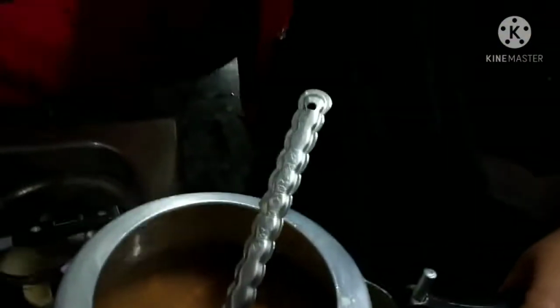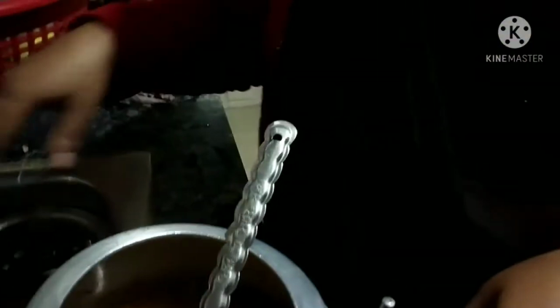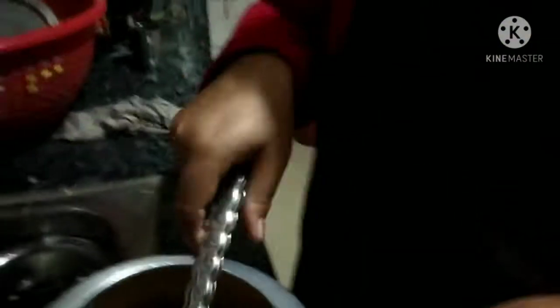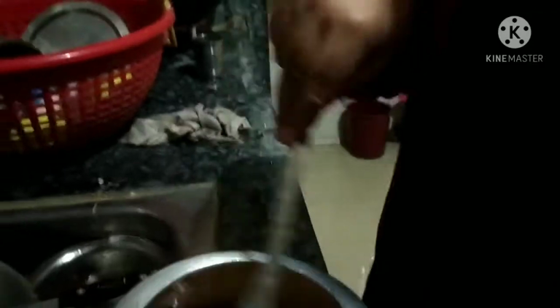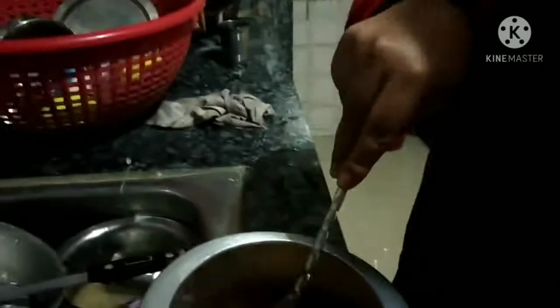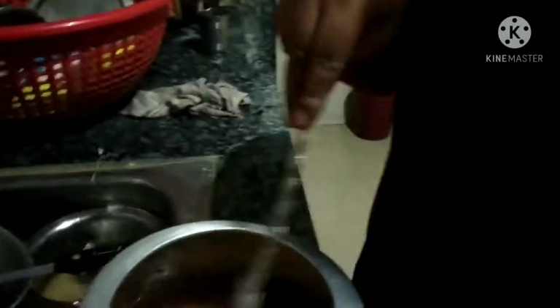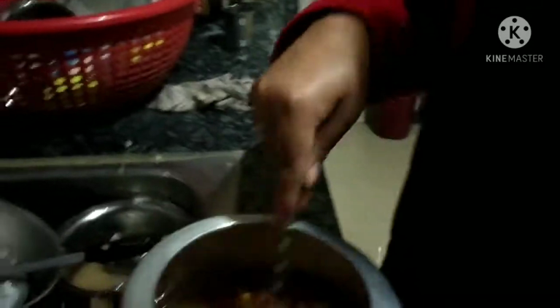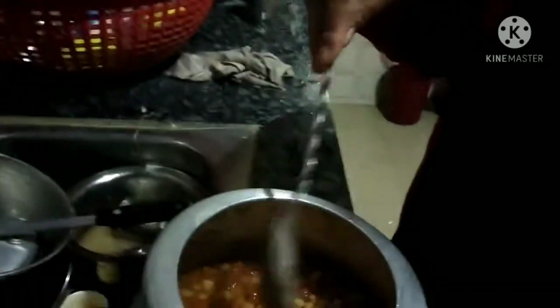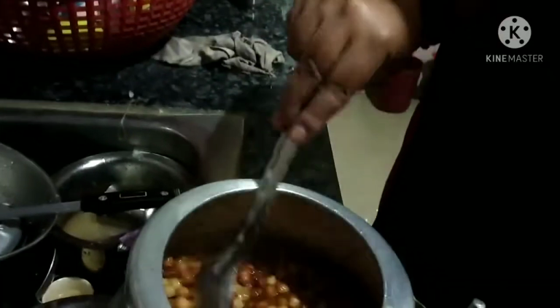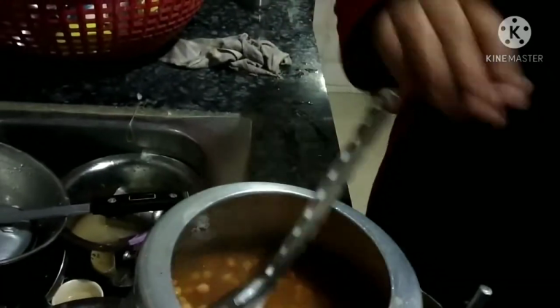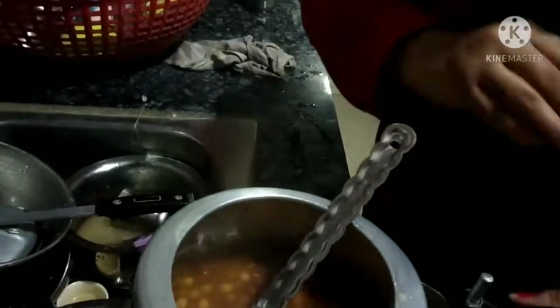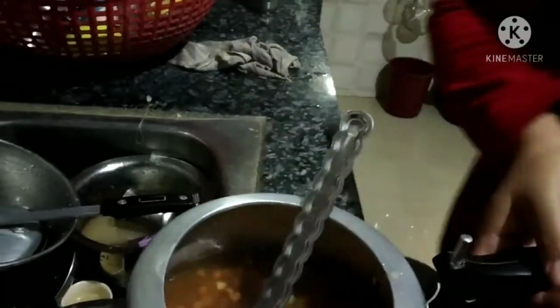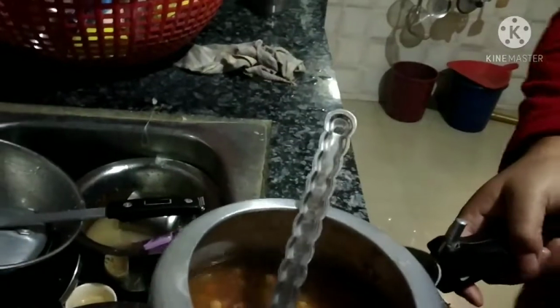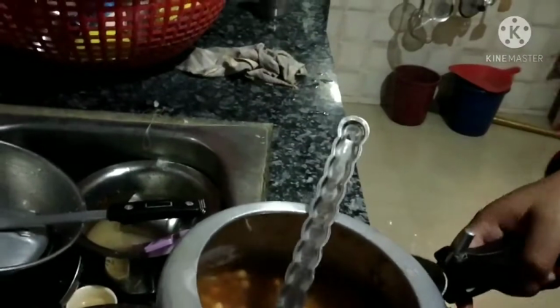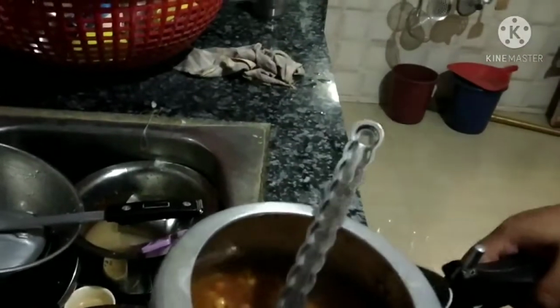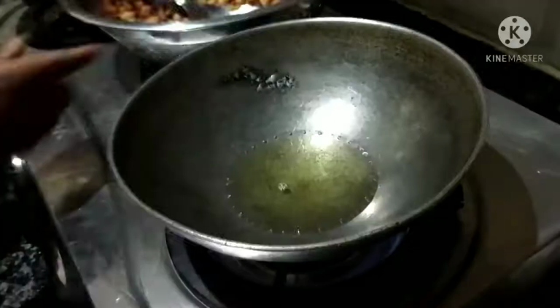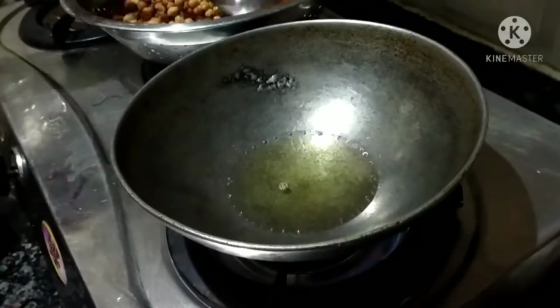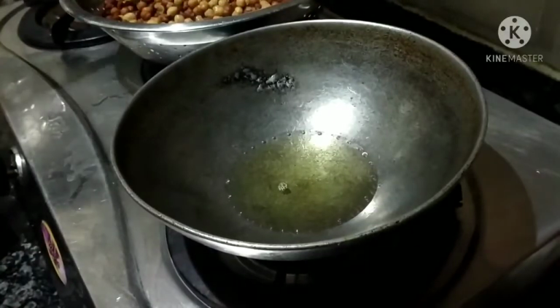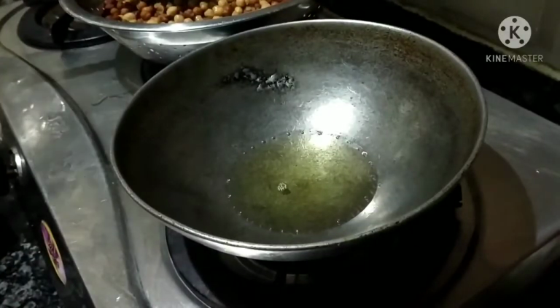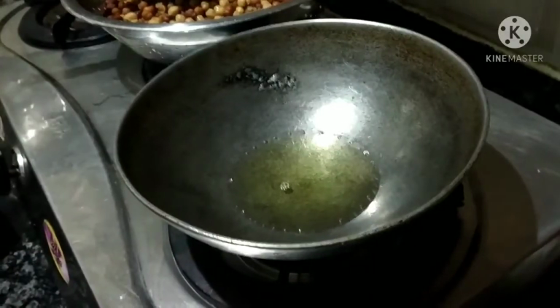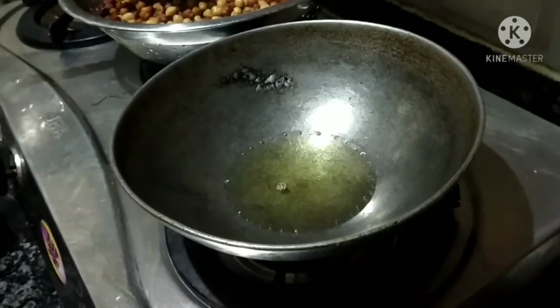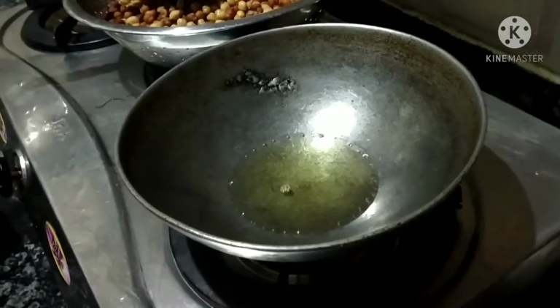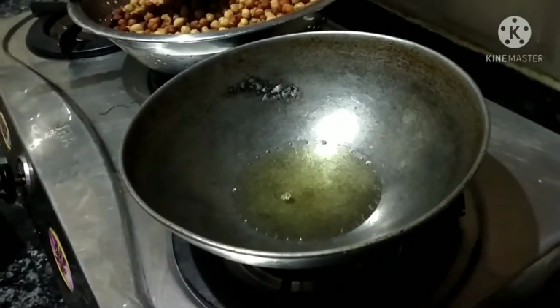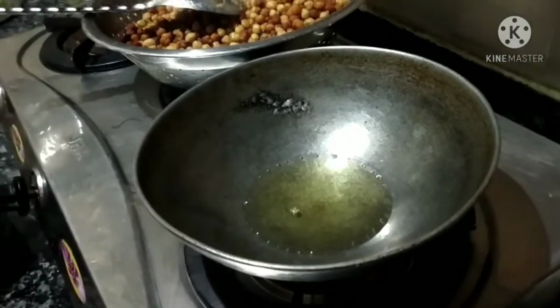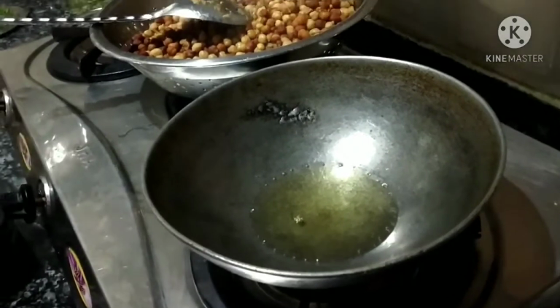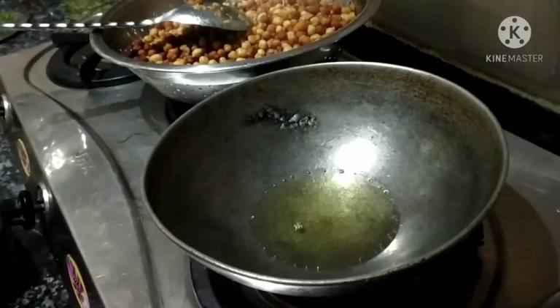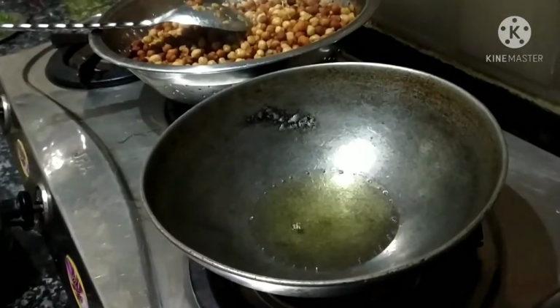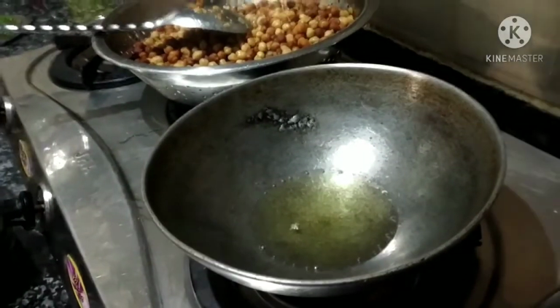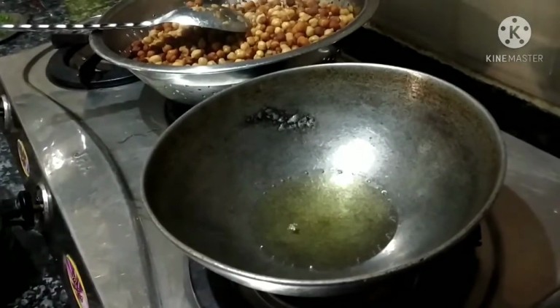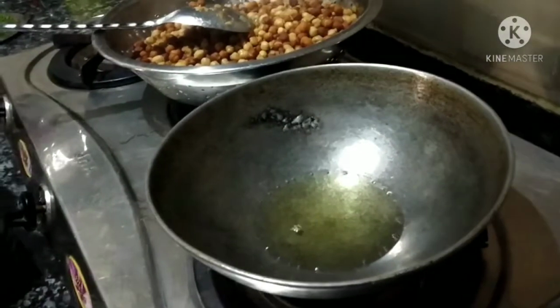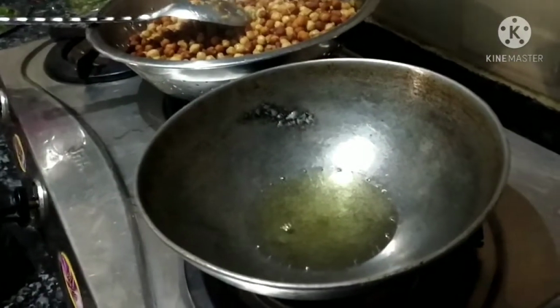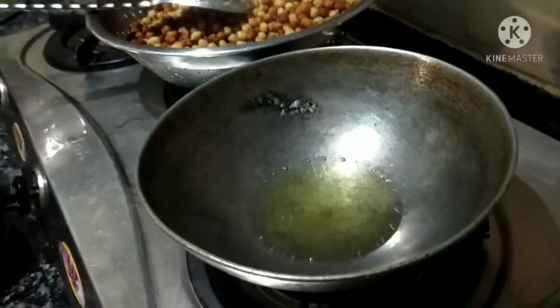Now we will add the butter. We will put the butter on, then we will add oil.